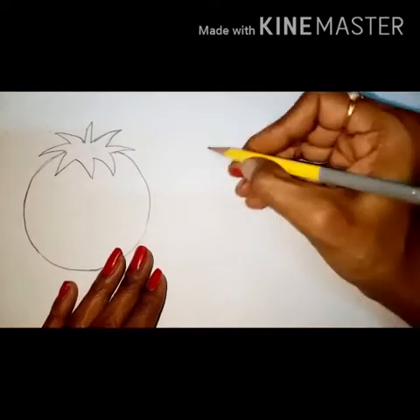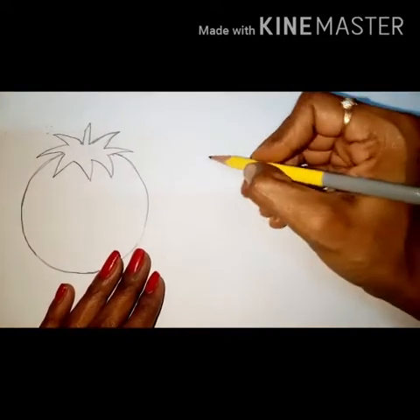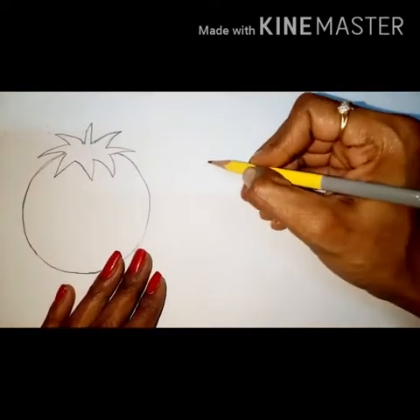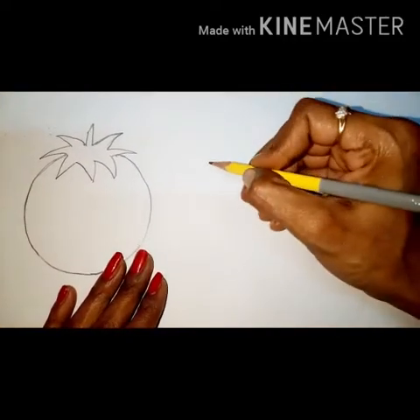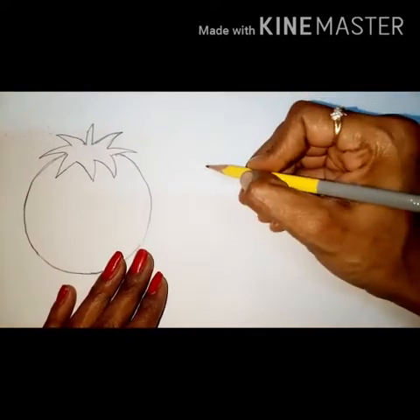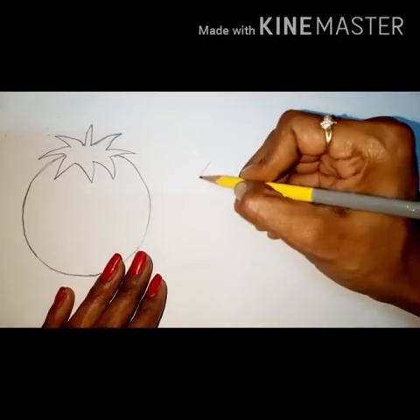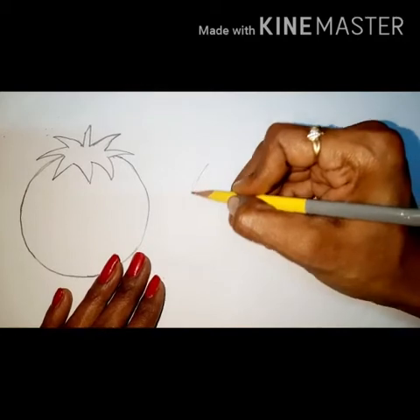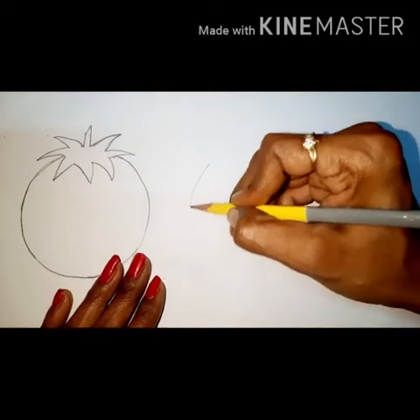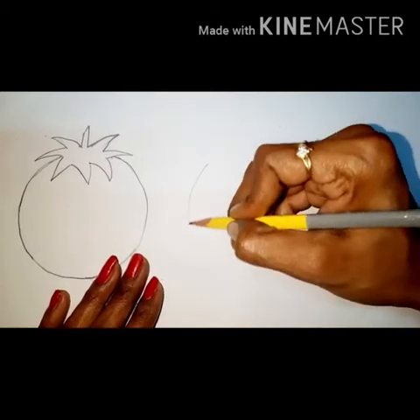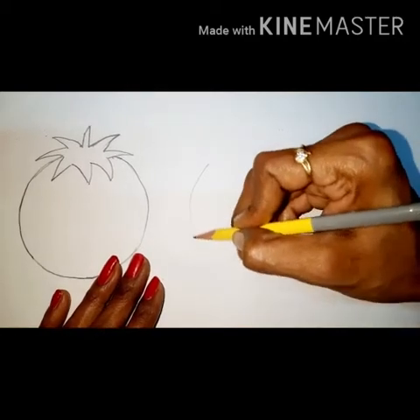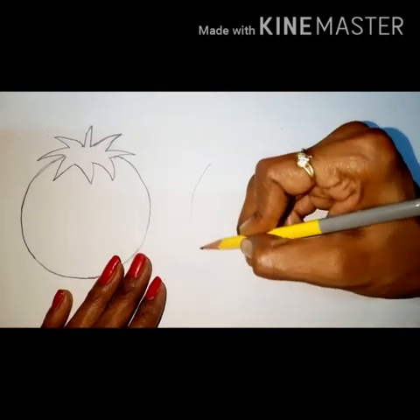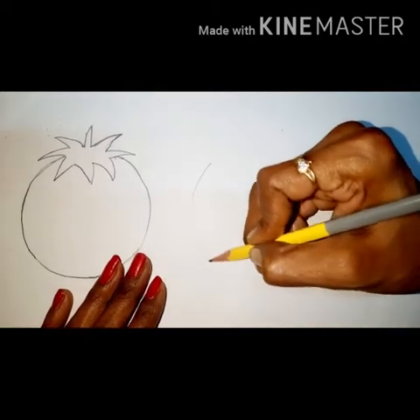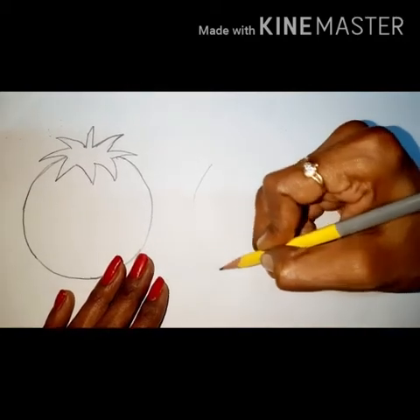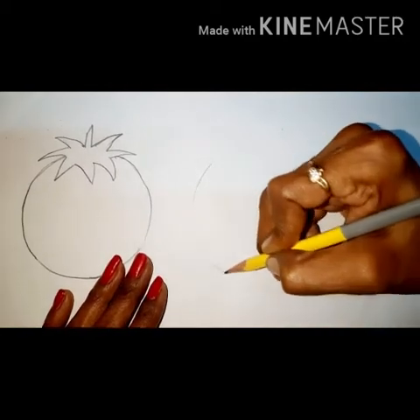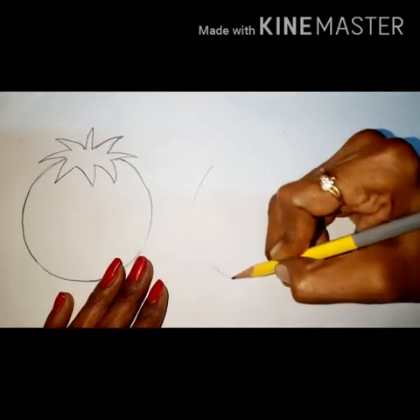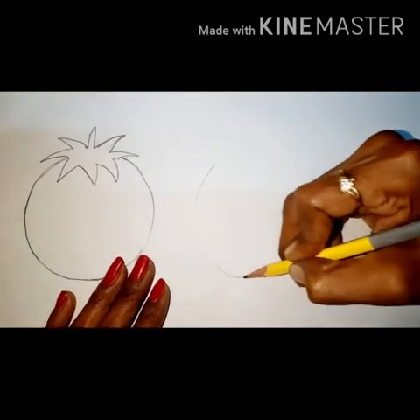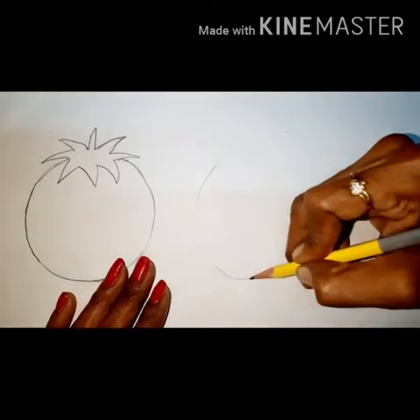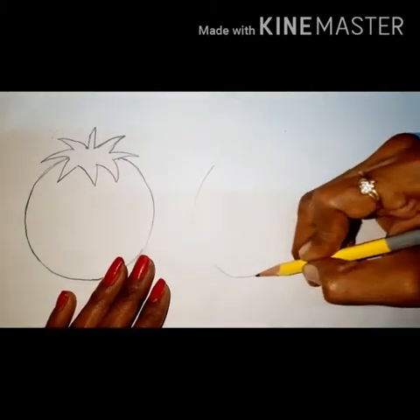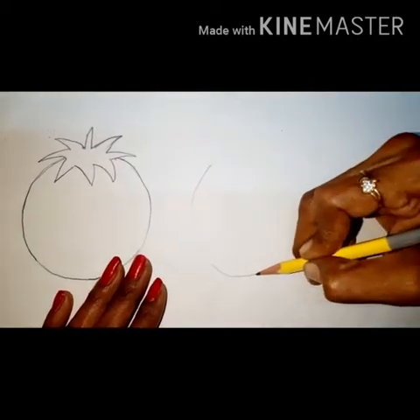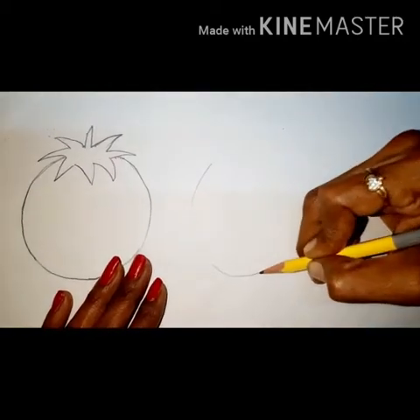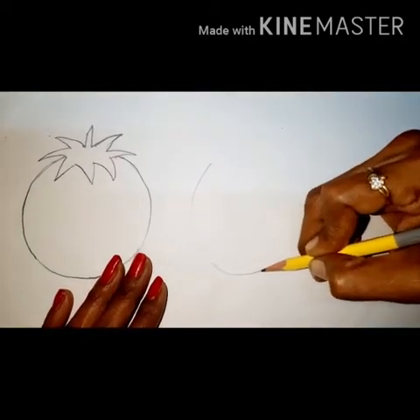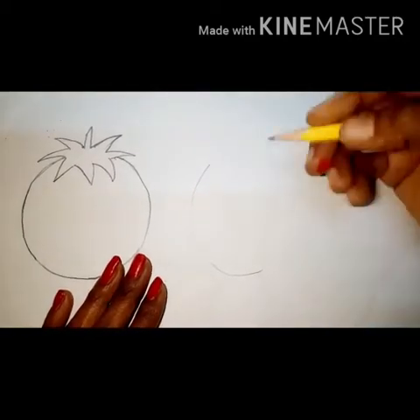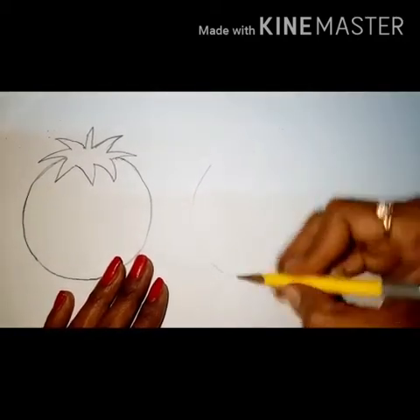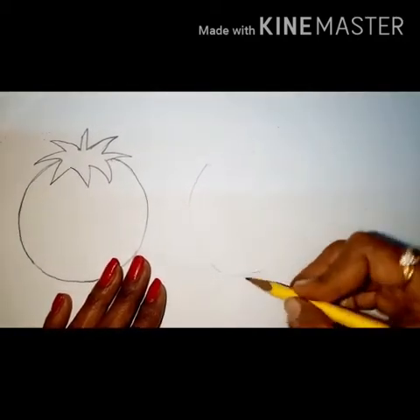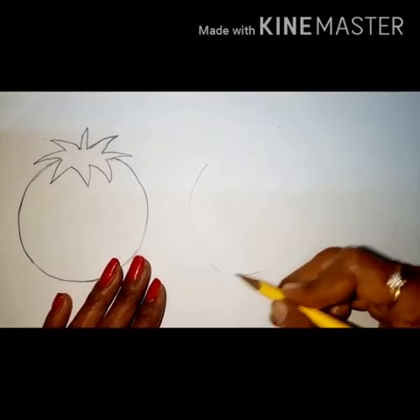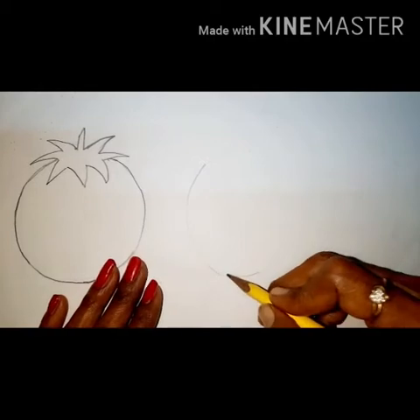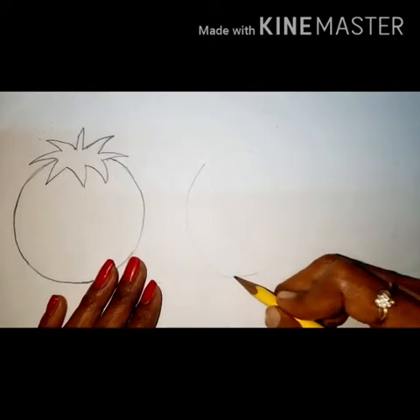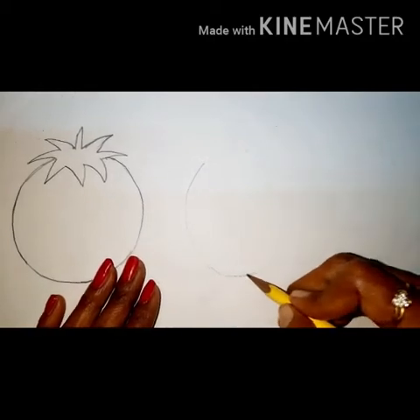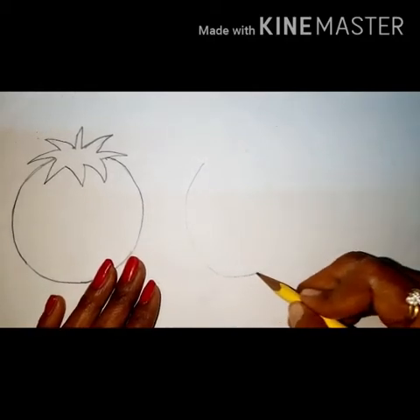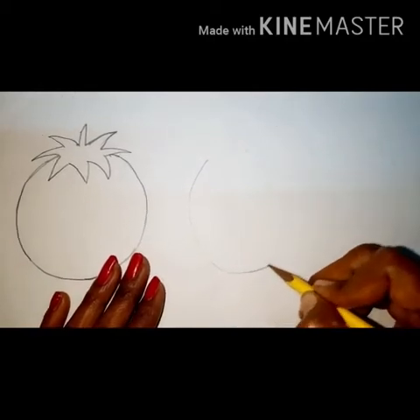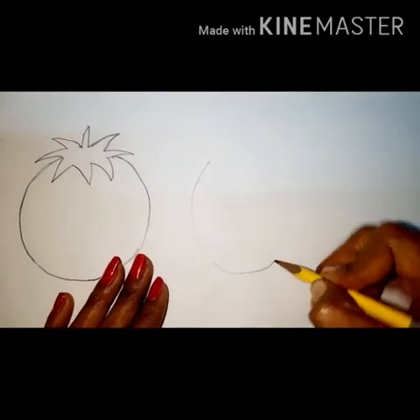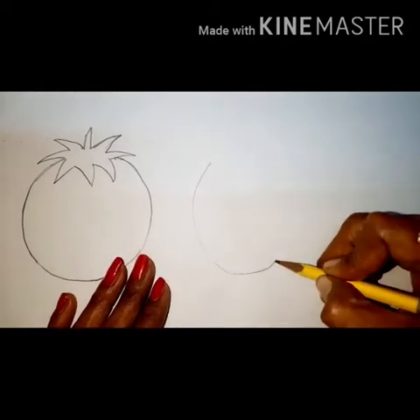Yes, tomato! Okay, after tomato keep some distance and keep the pencil here. Again you have to draw a big oval shape like this.